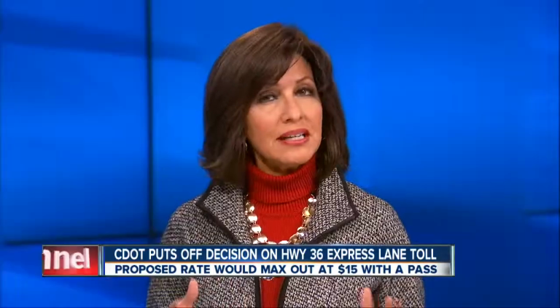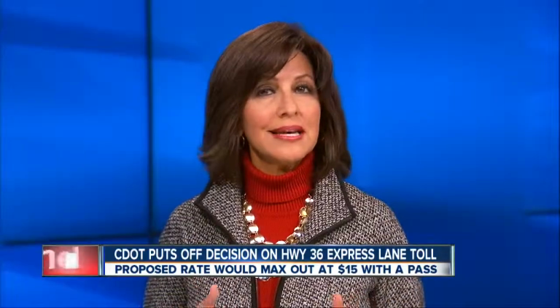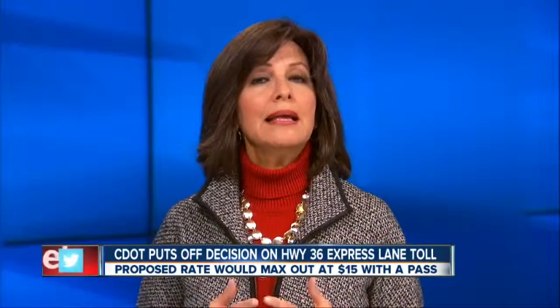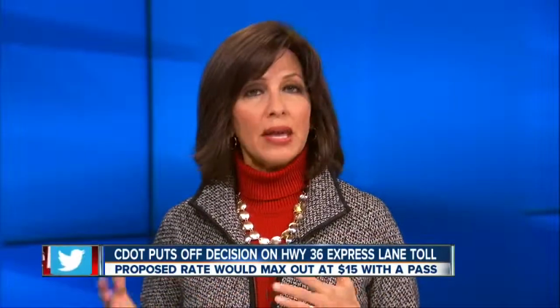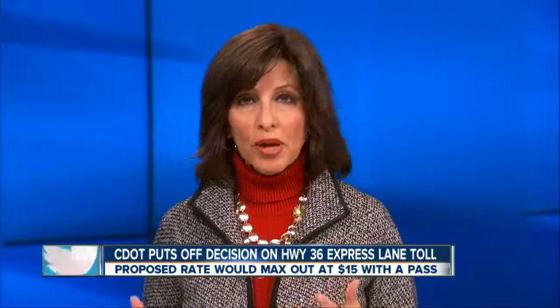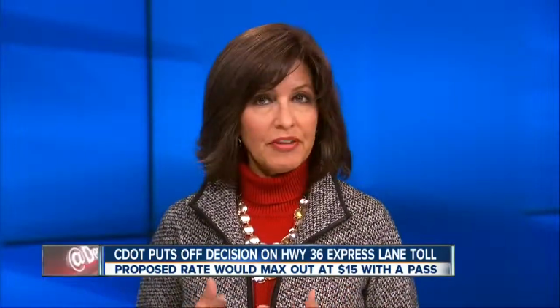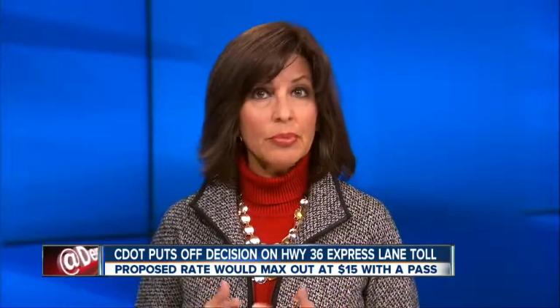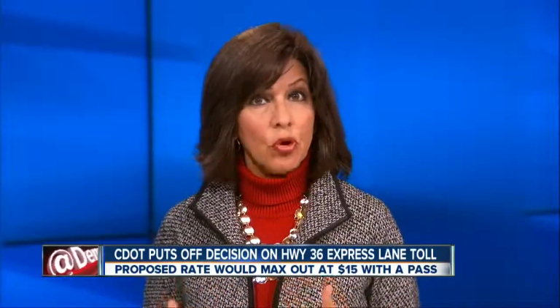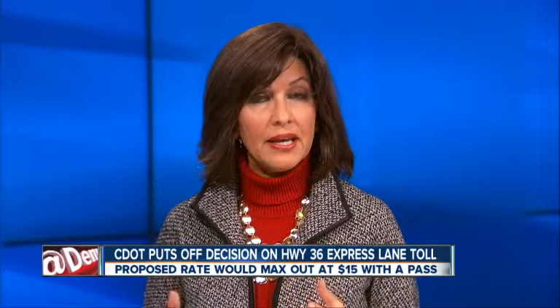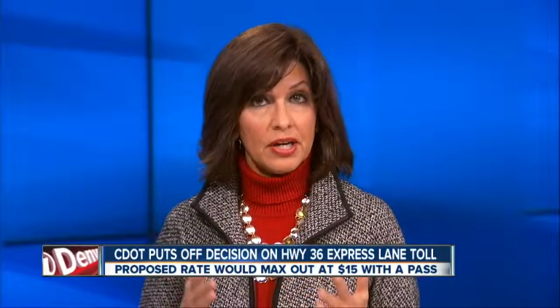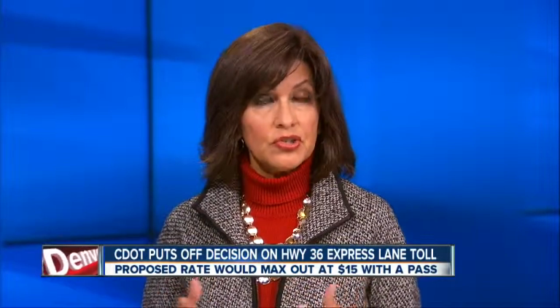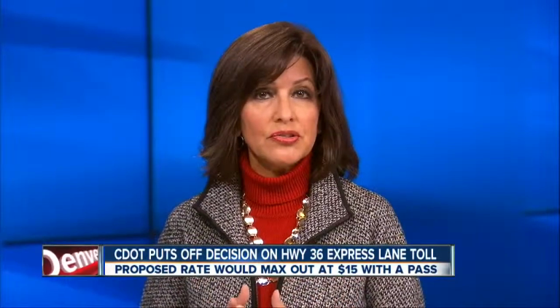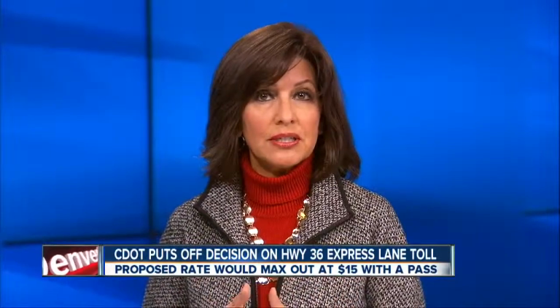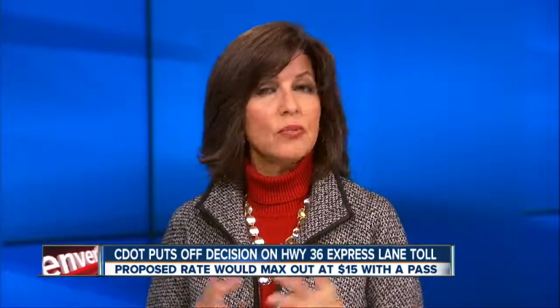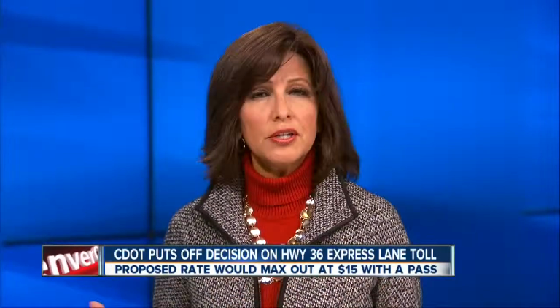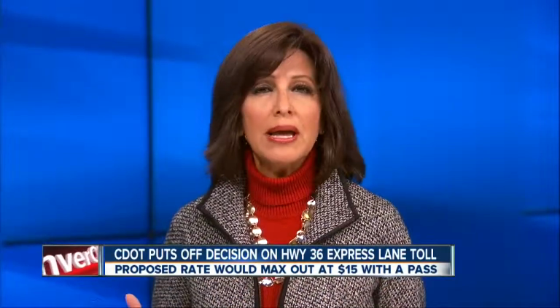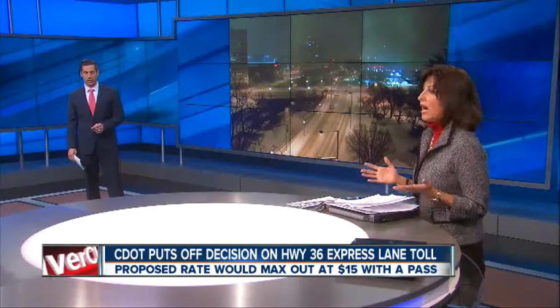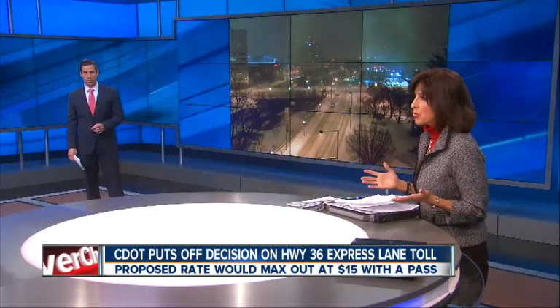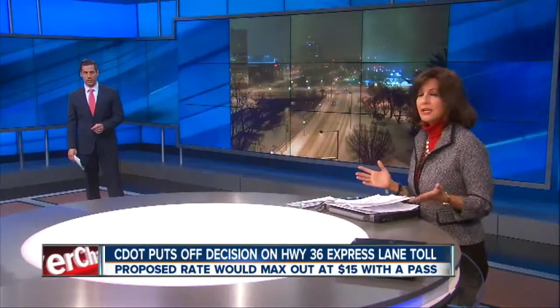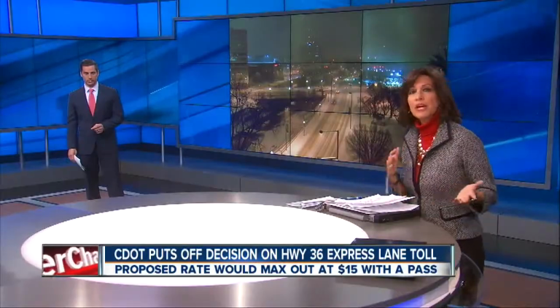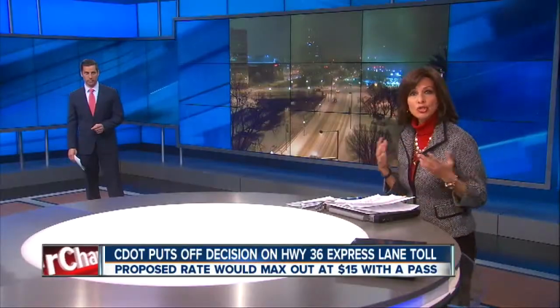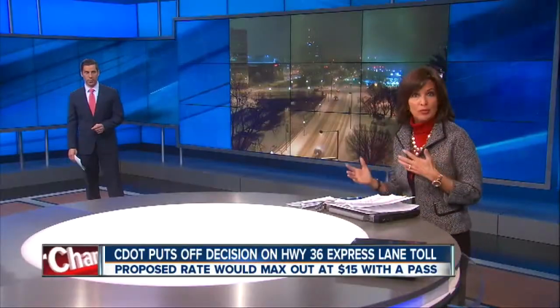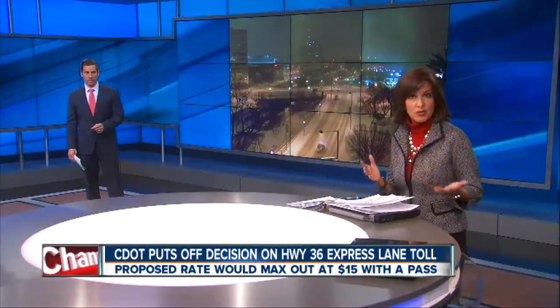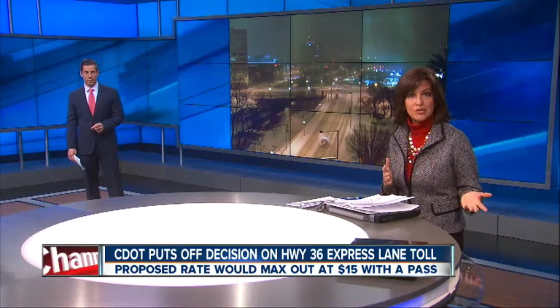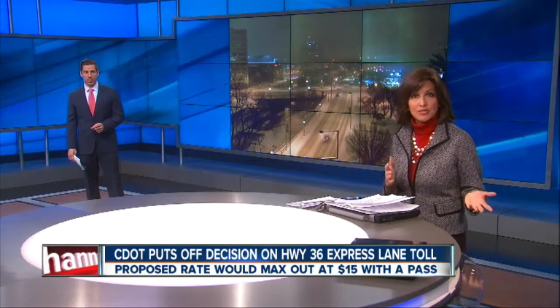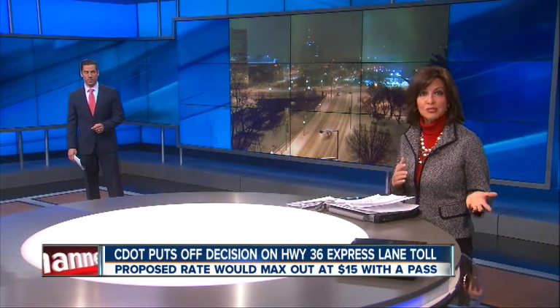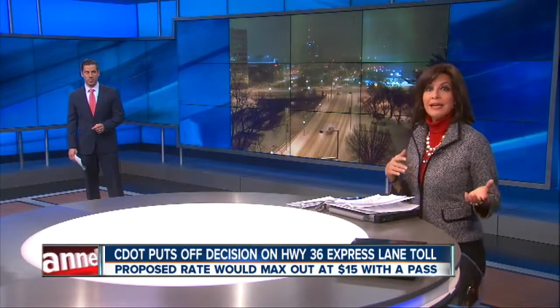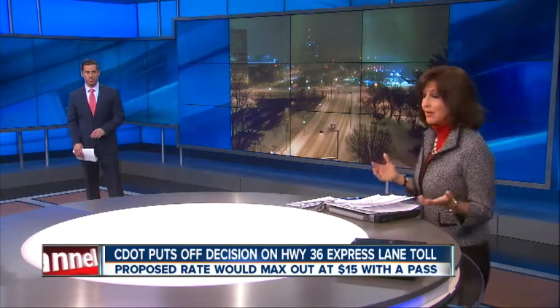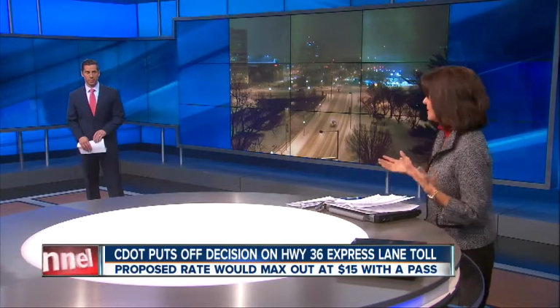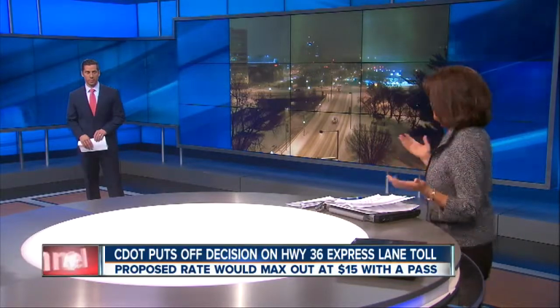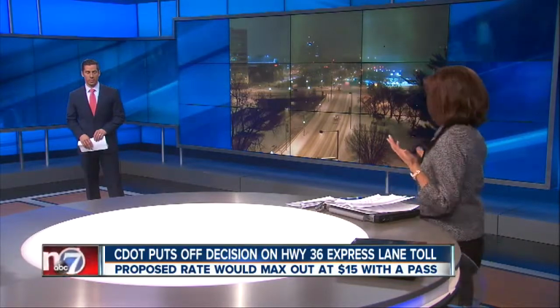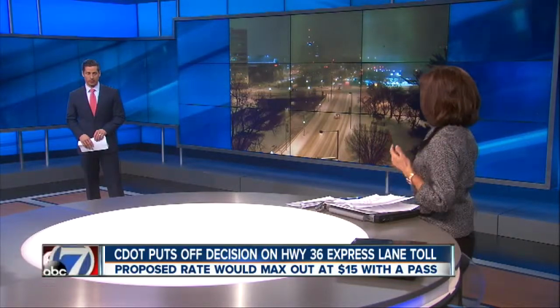CDOT says they'll get more public feedback before making a final decision in 60 days, and we wanted to know how this pricing compares to other express lanes across the country. It really depends where you are.